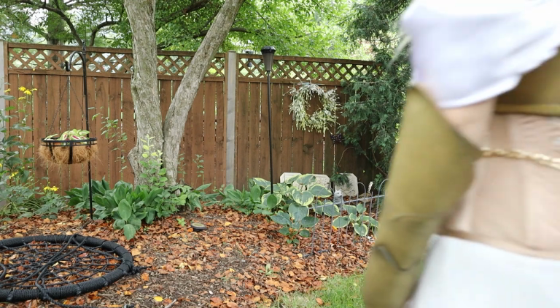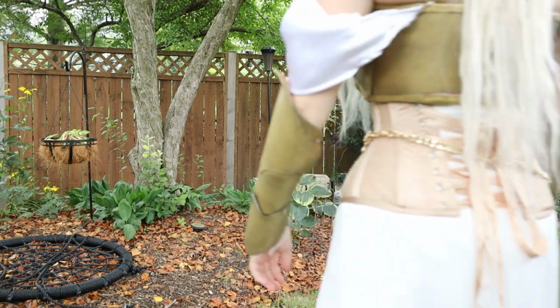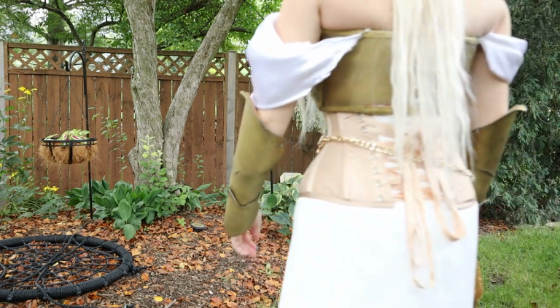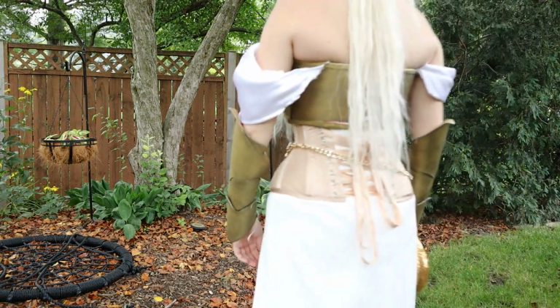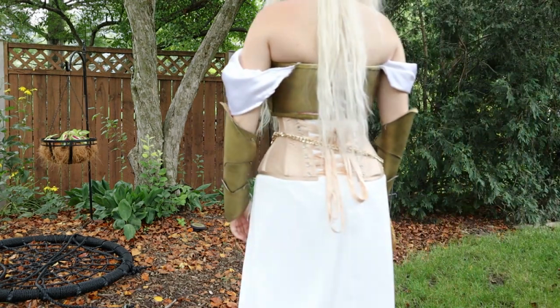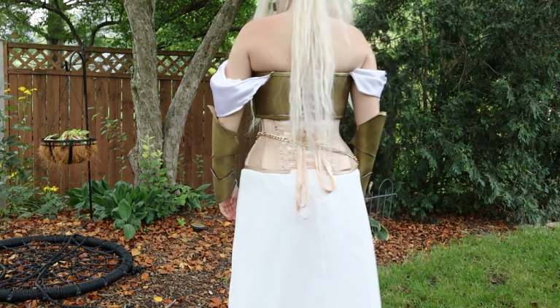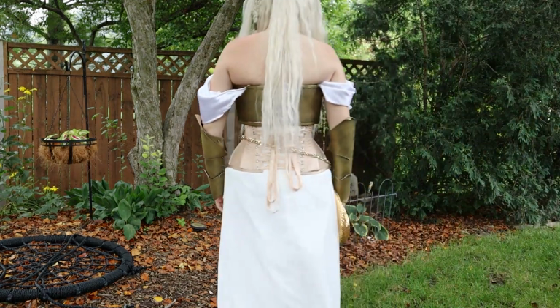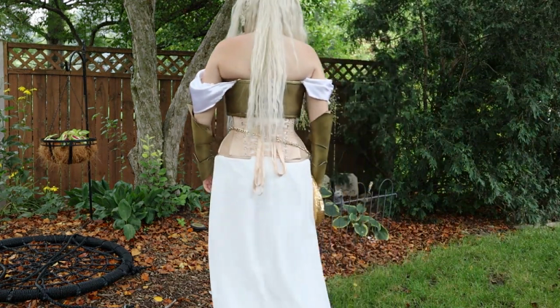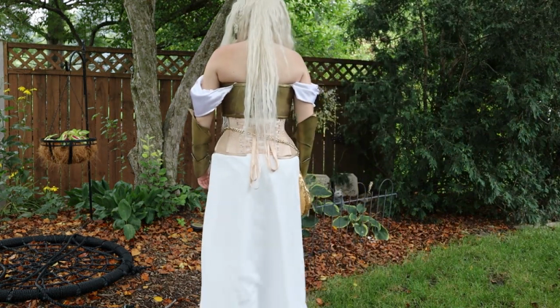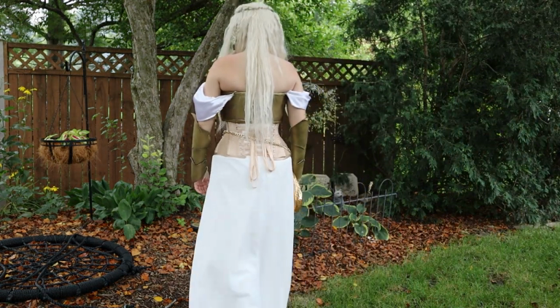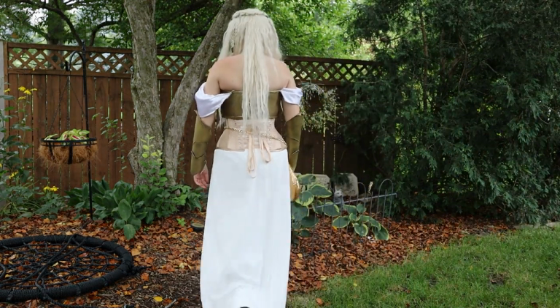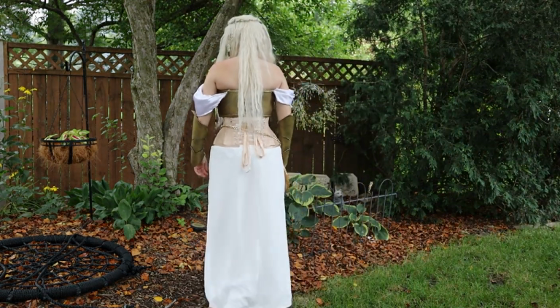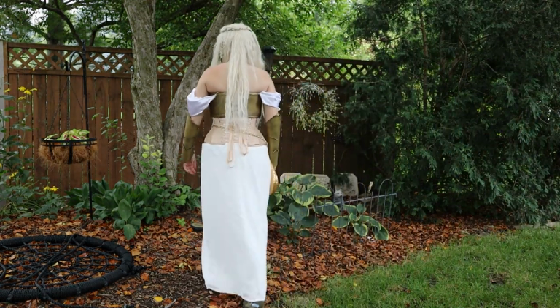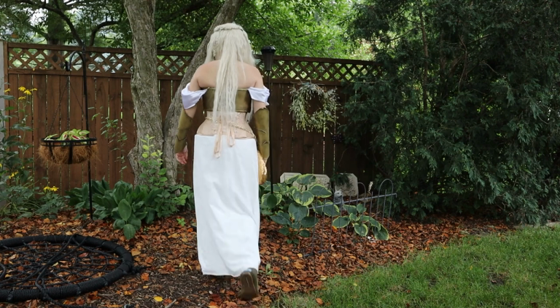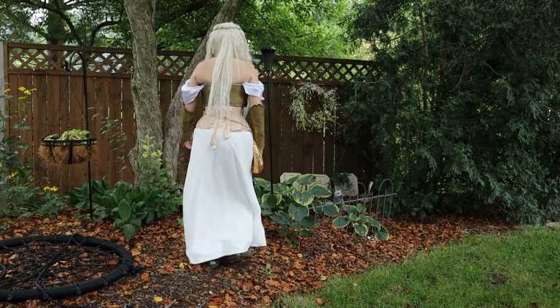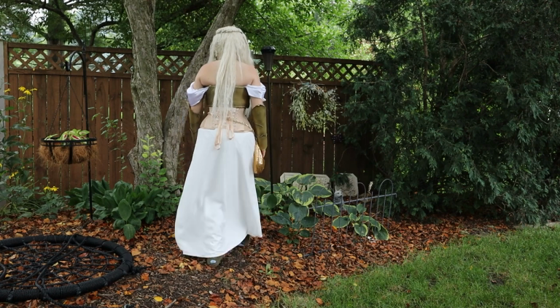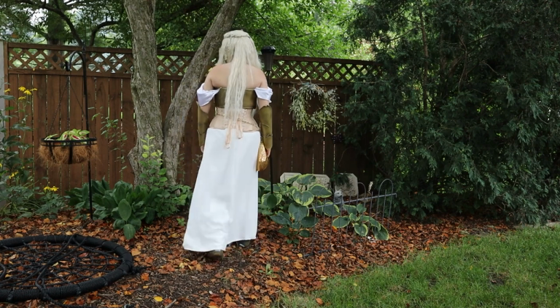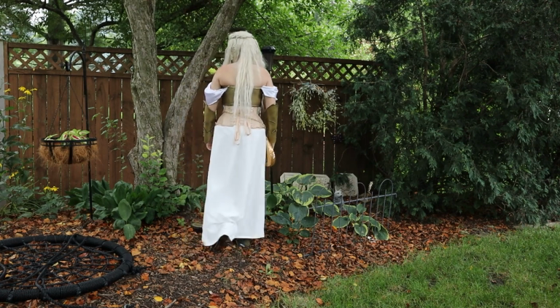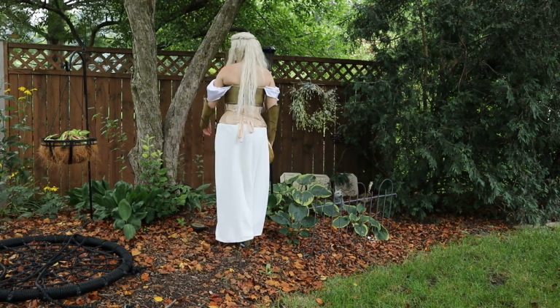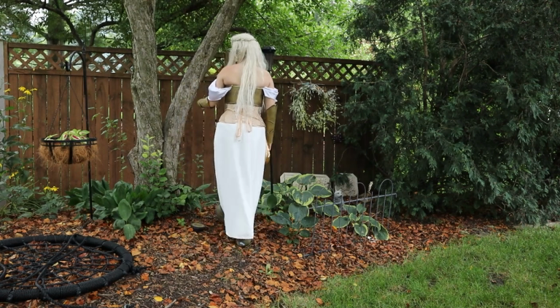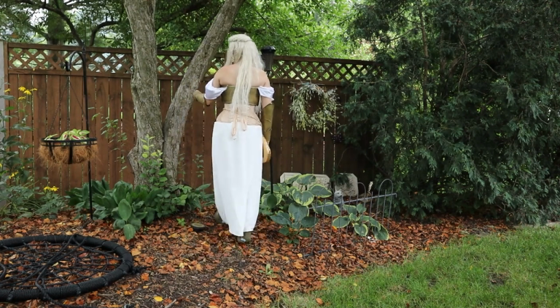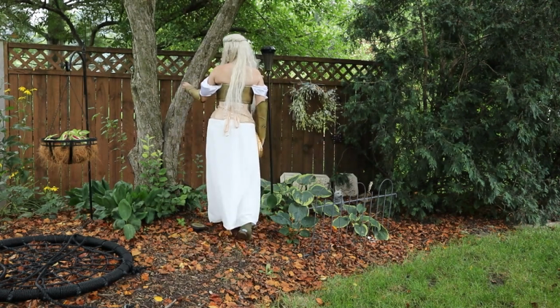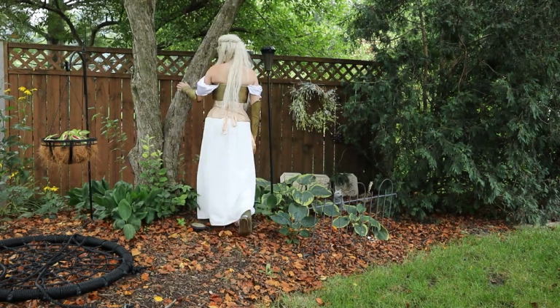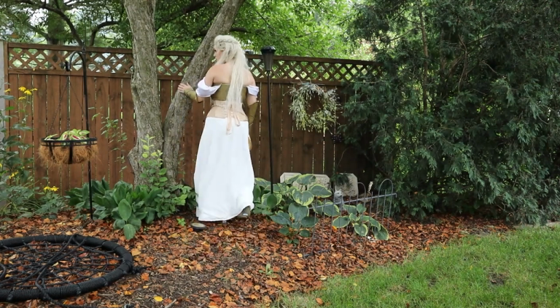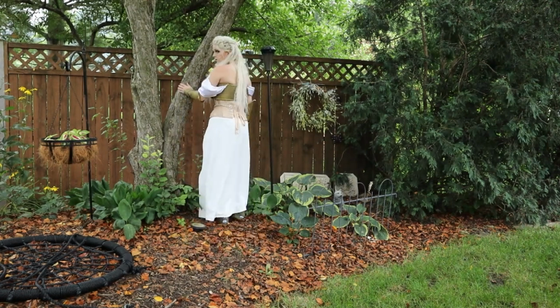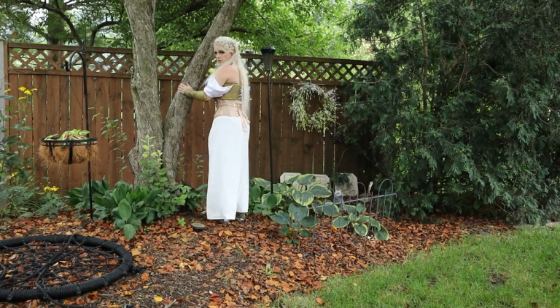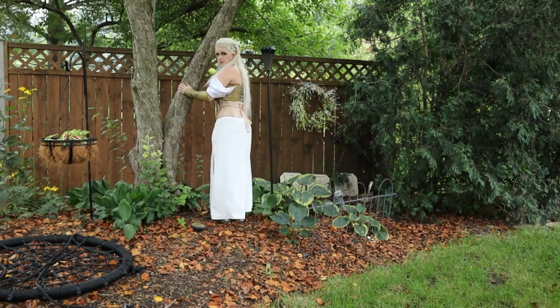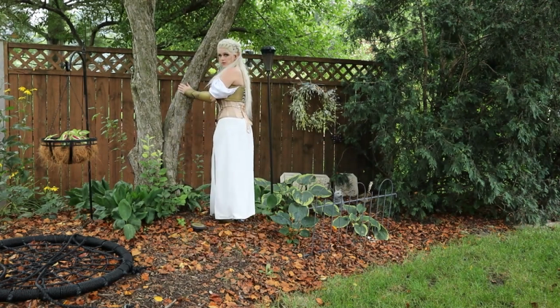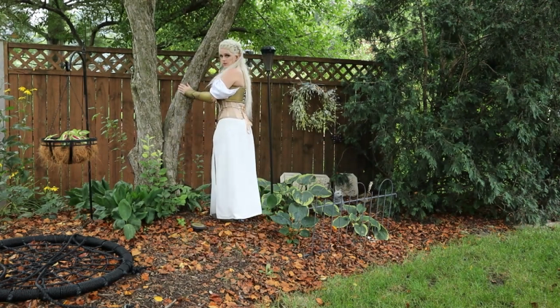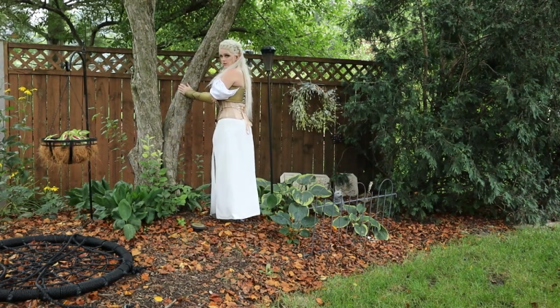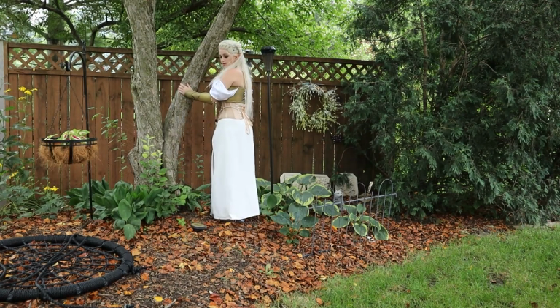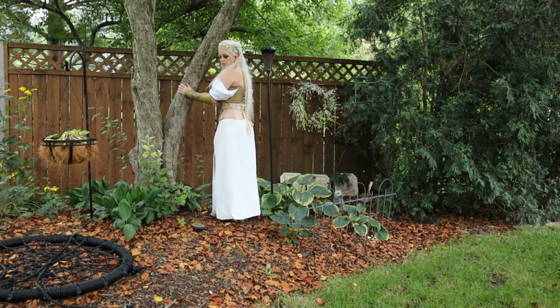Hello and welcome, or welcome back if you've been here before. My name is Rachel and today we are going to be going through how I made pieces for my light elf costume.